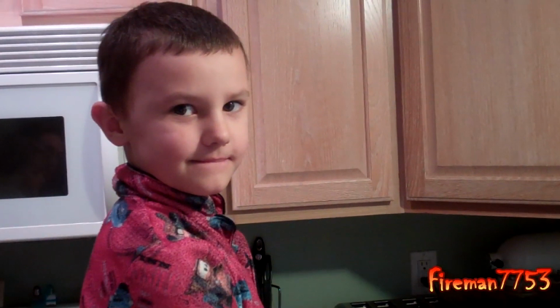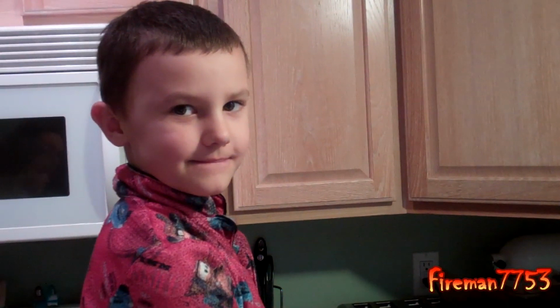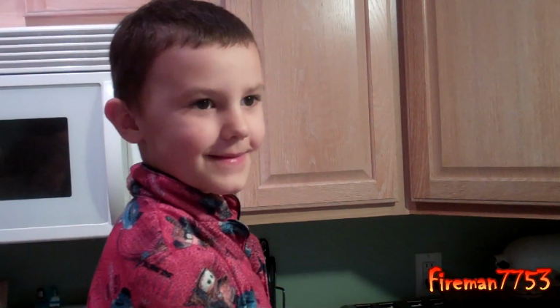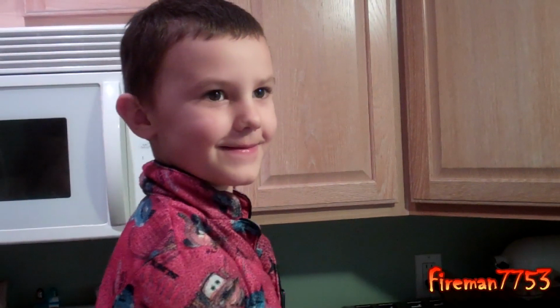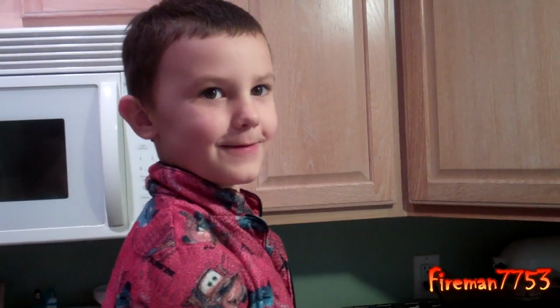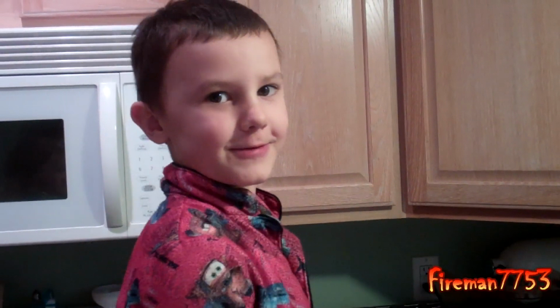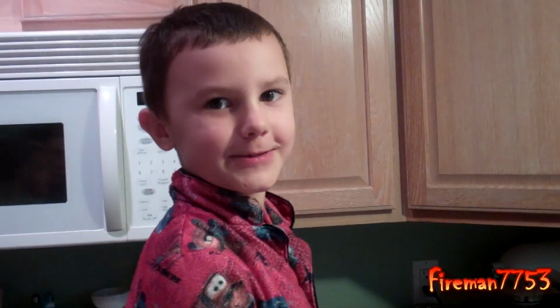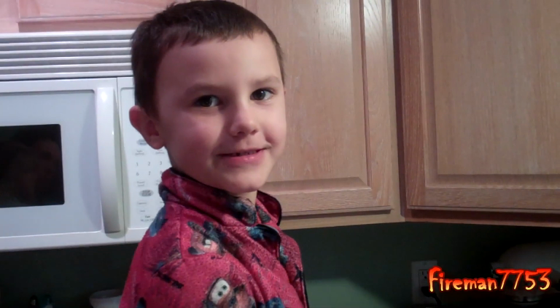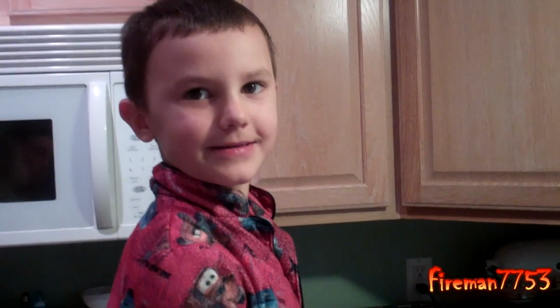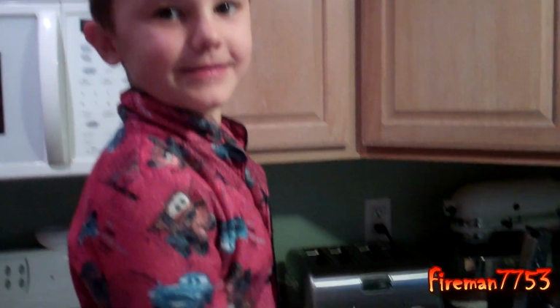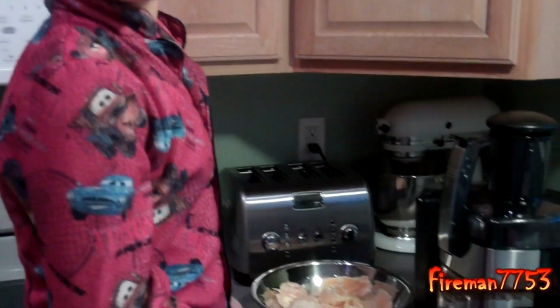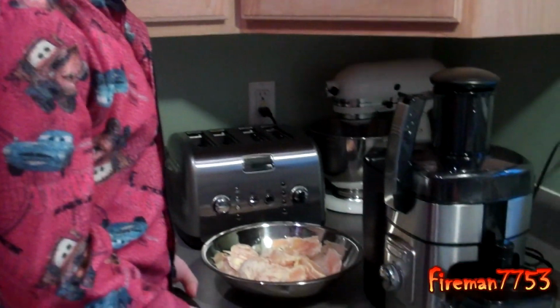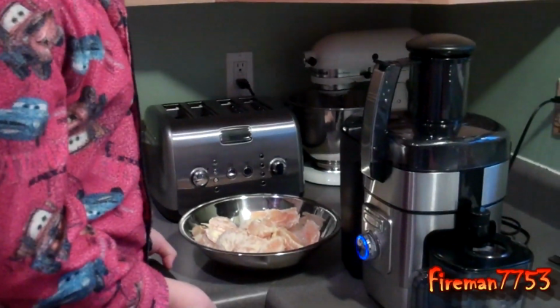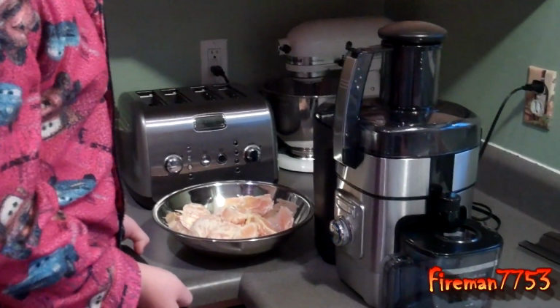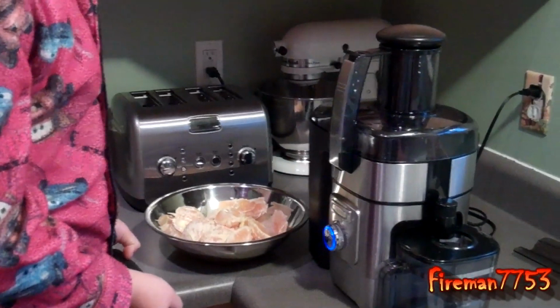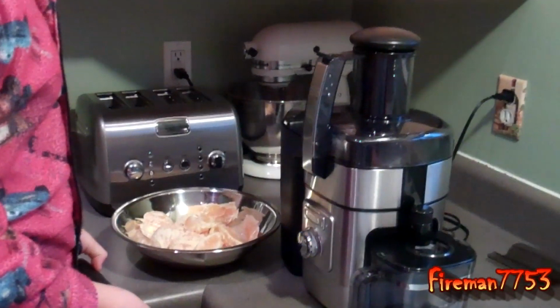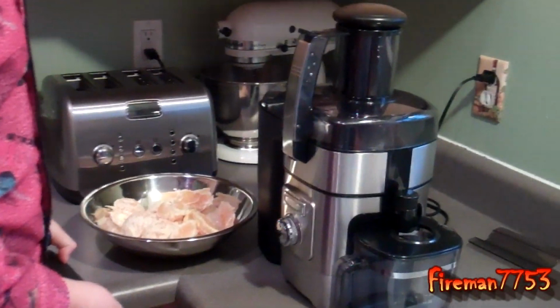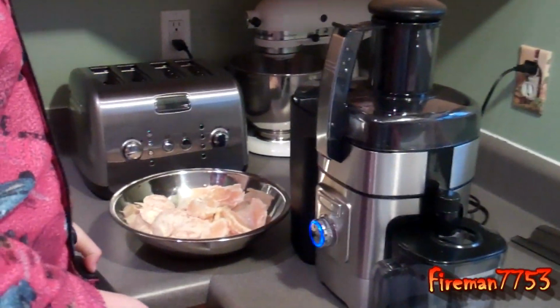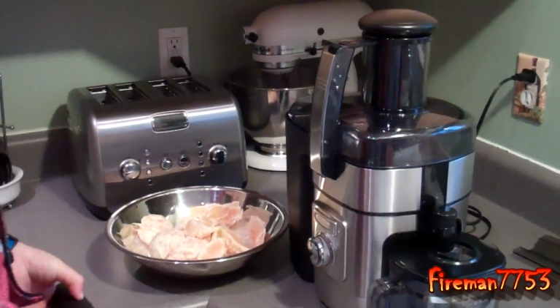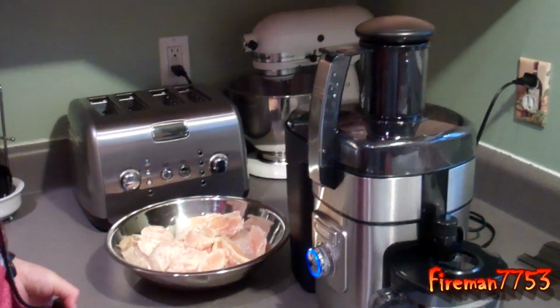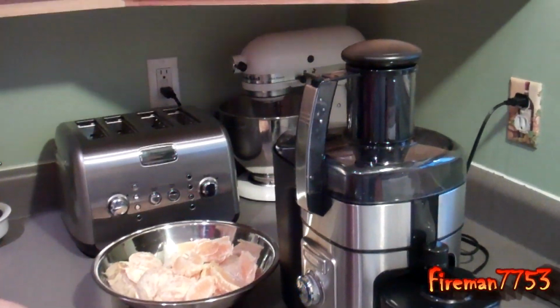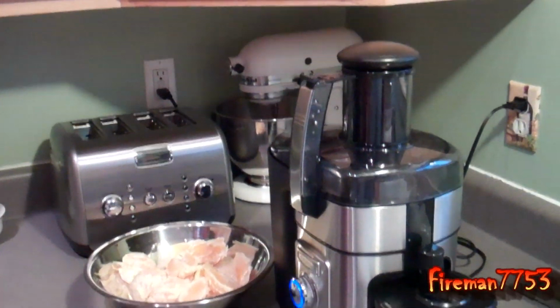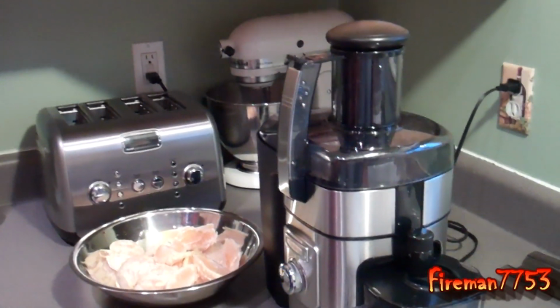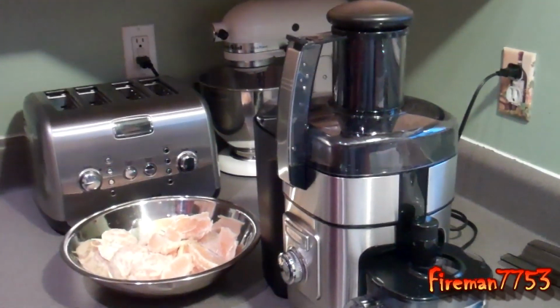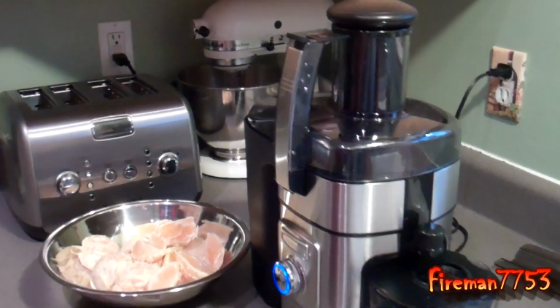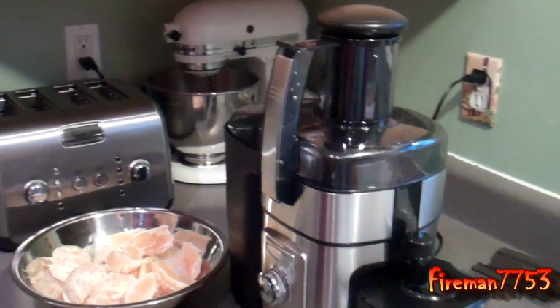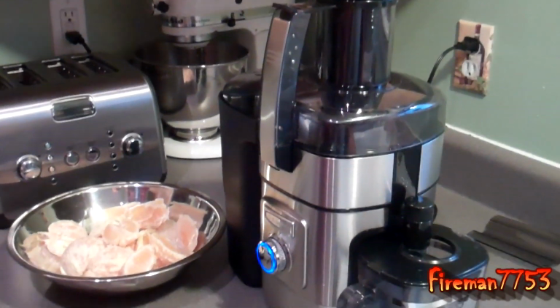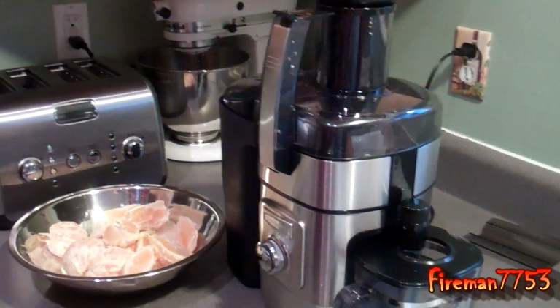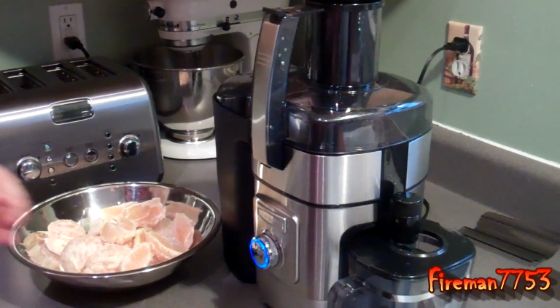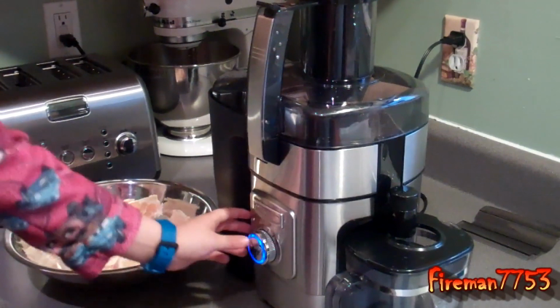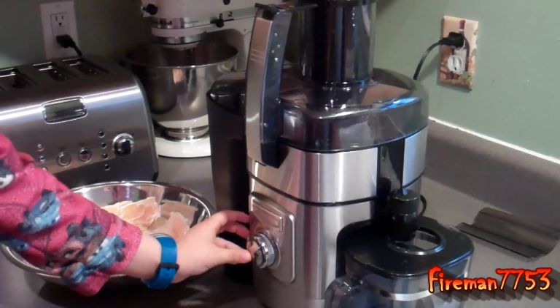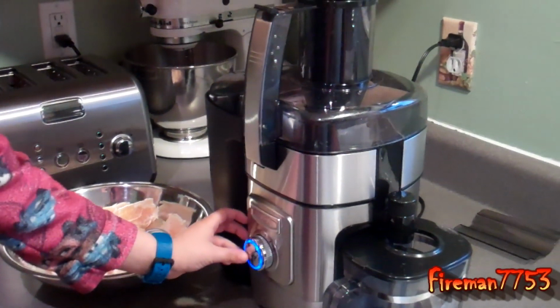What kind of juice are we going to be making this morning? Orange juice! Kids want some orange juice. So we got our oranges peeled, and I'm going to show you this thing is so easy a six-year-old can do it. Go ahead, buddy — start making your orange juice.